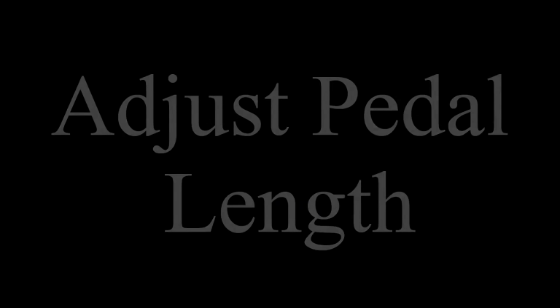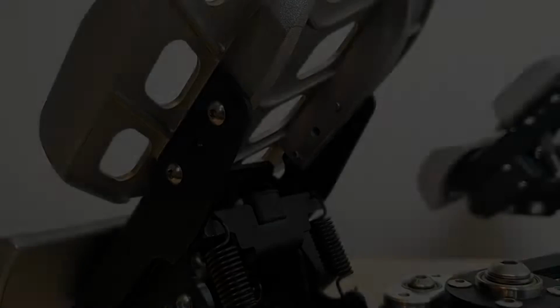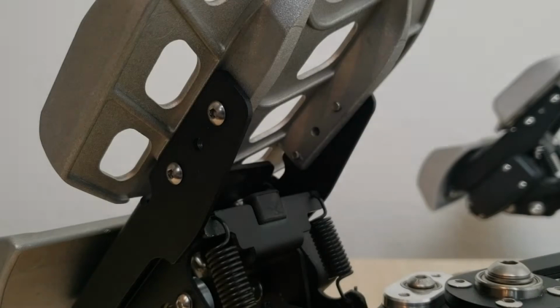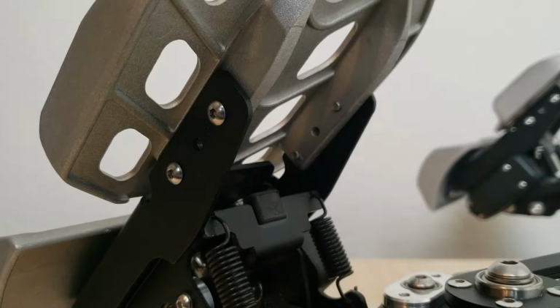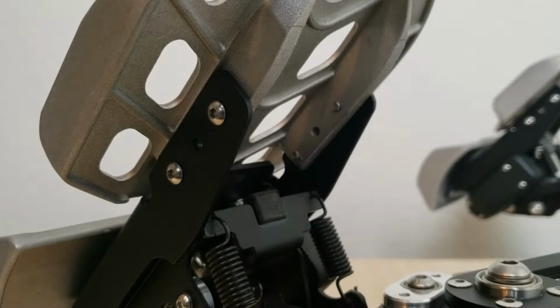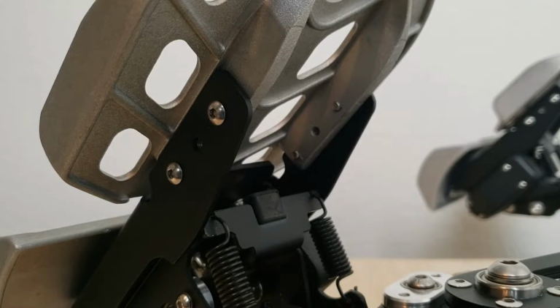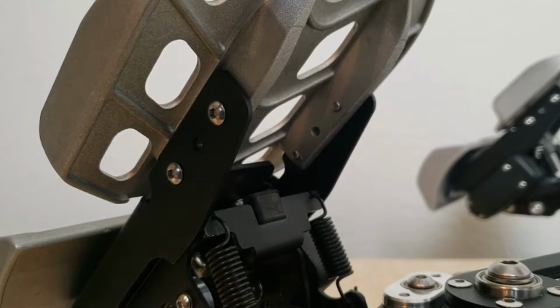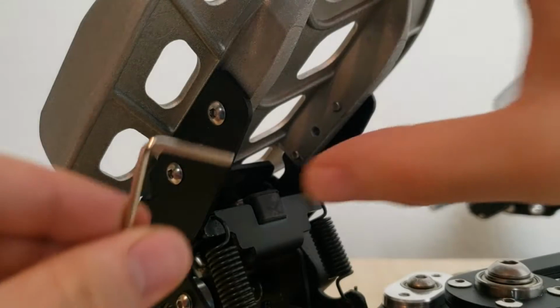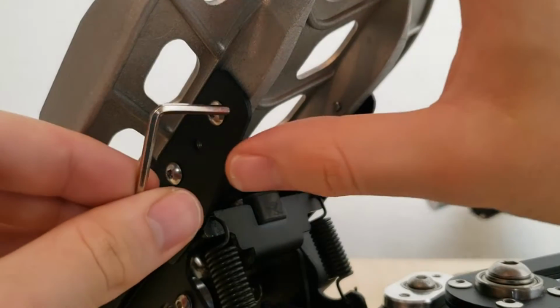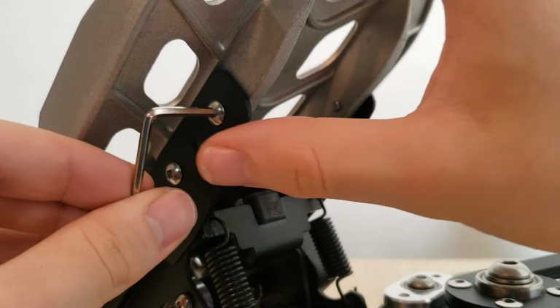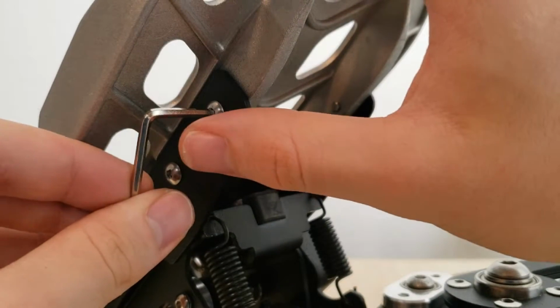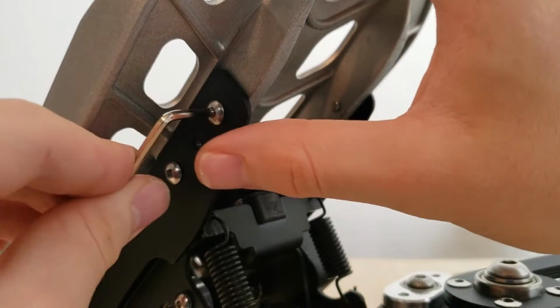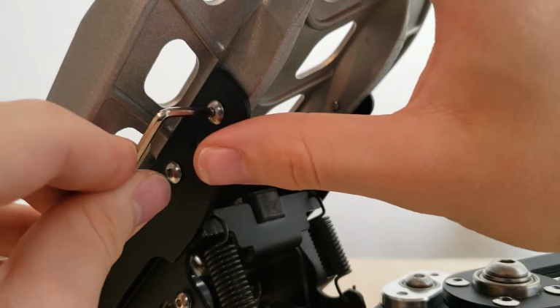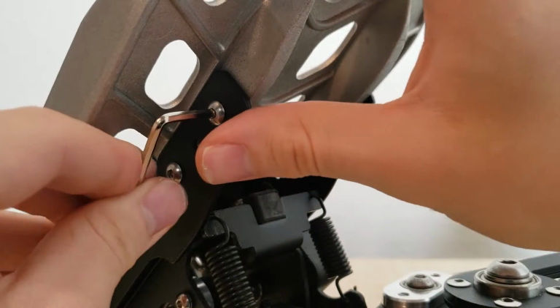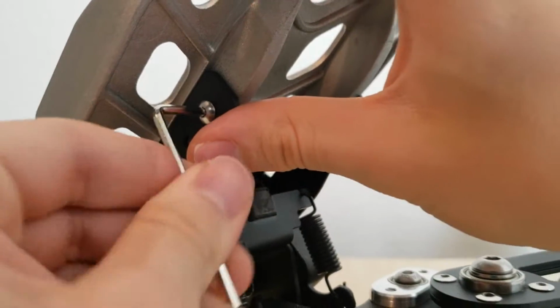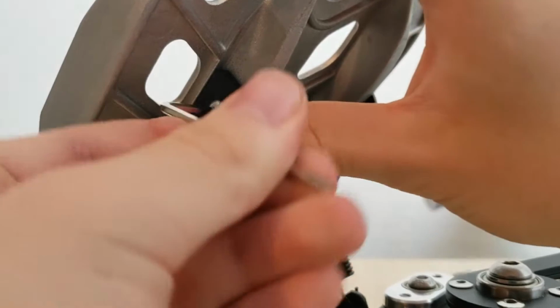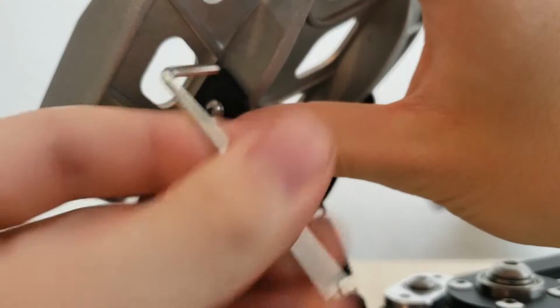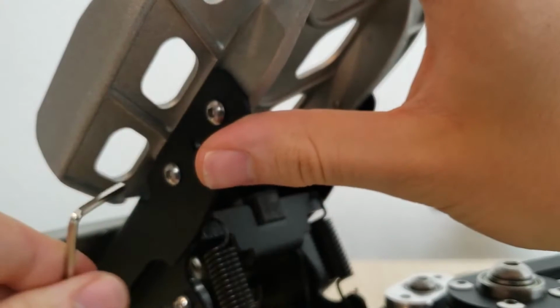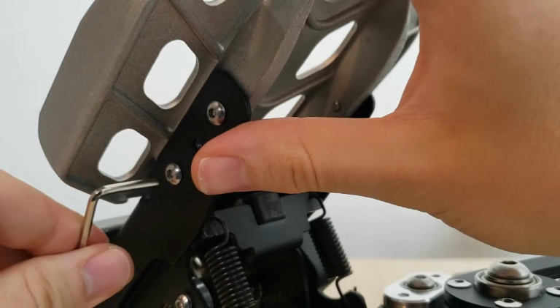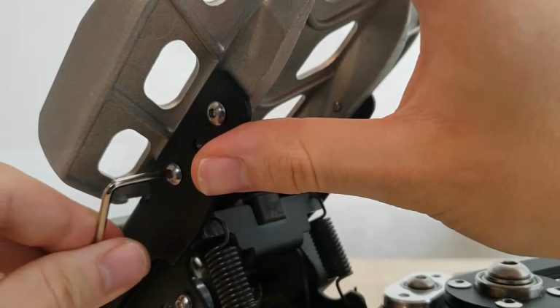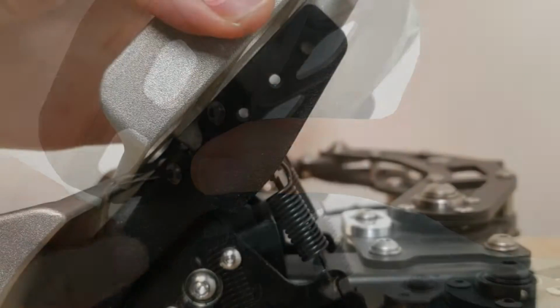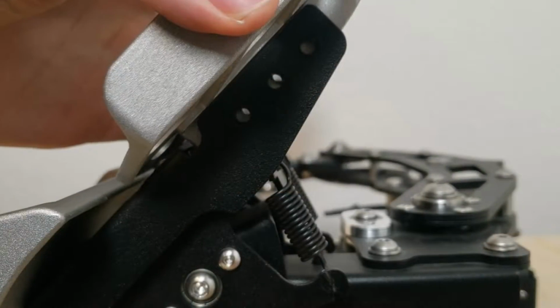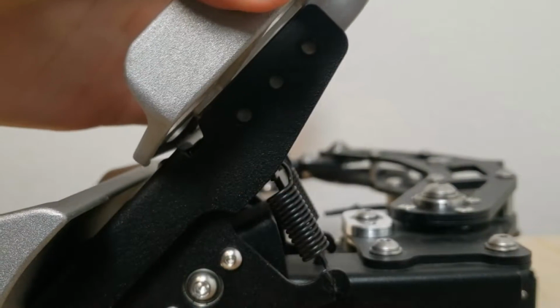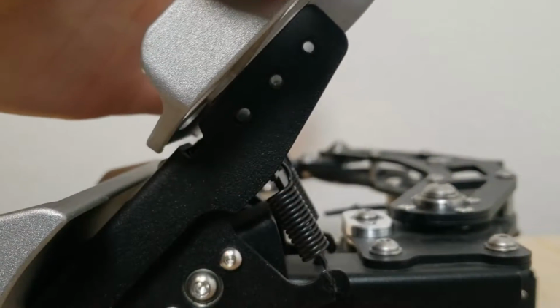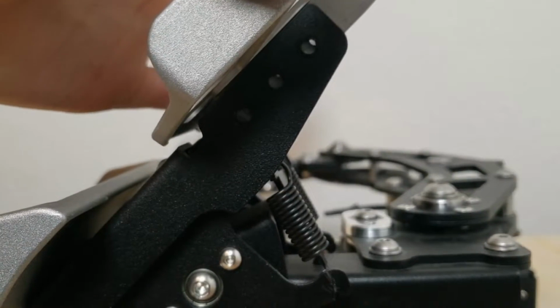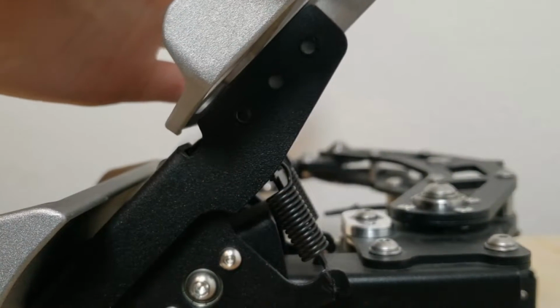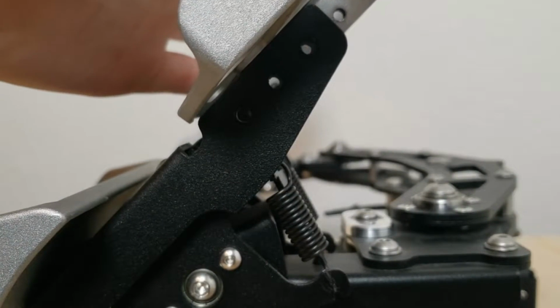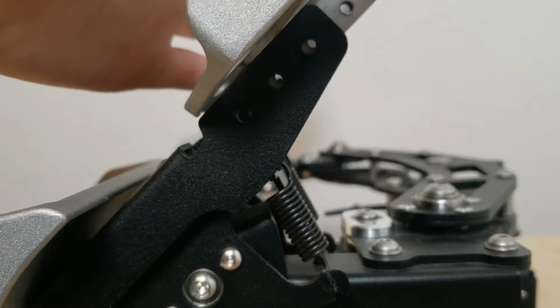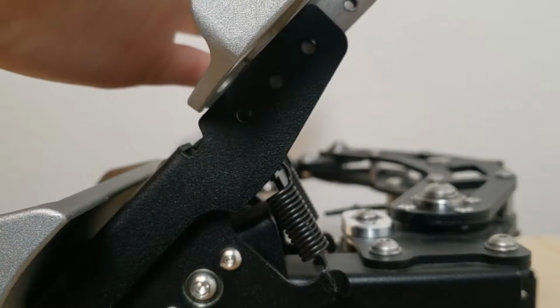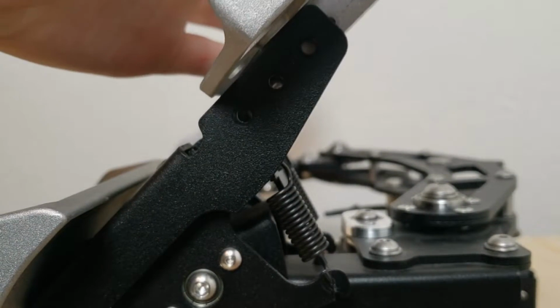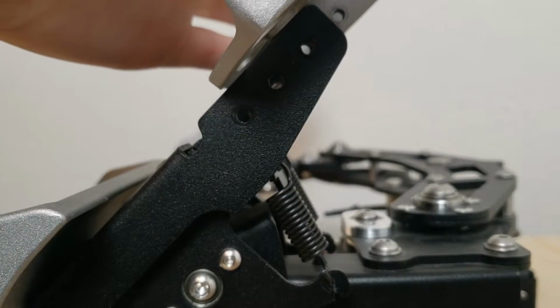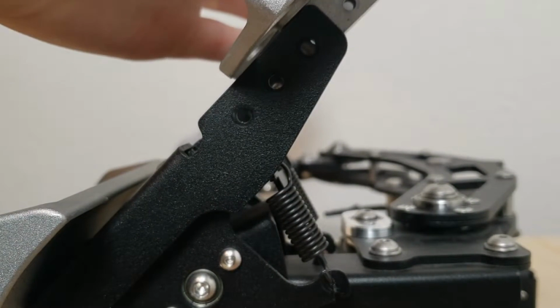The position of the top foot pedal can be changed by unscrewing the two screws on each side of the pedal, moving it up or down to the desired position, and re-tightening the screws.